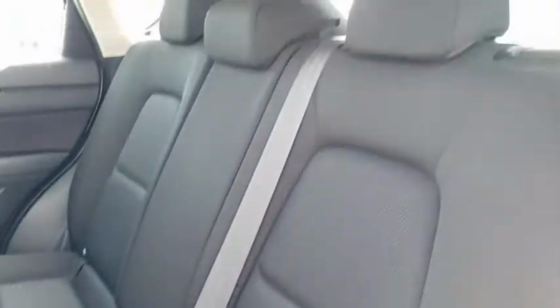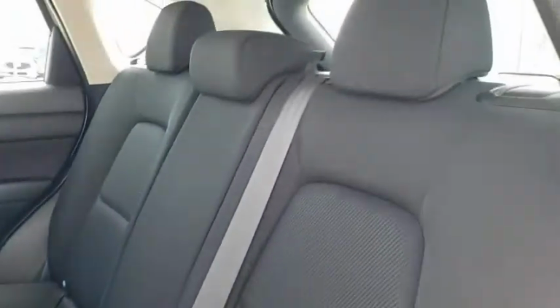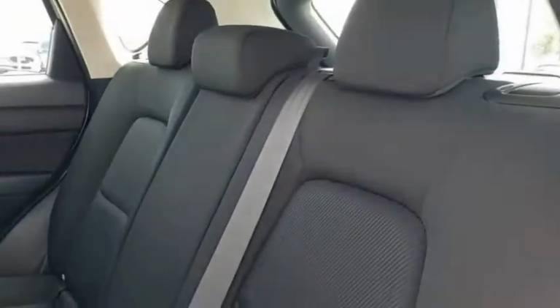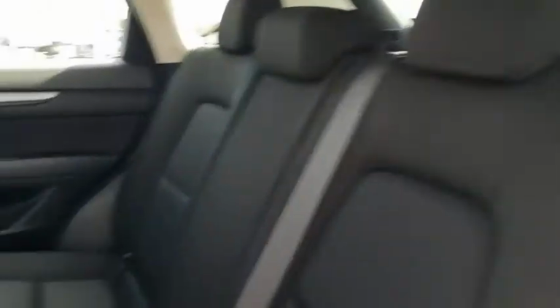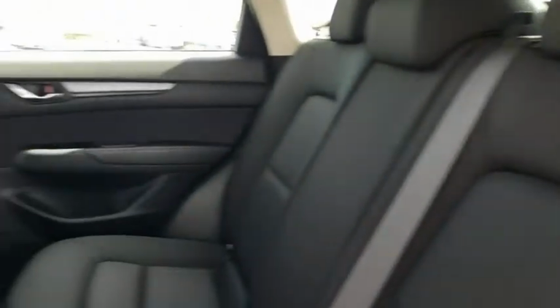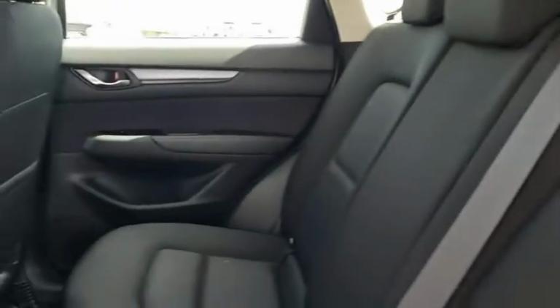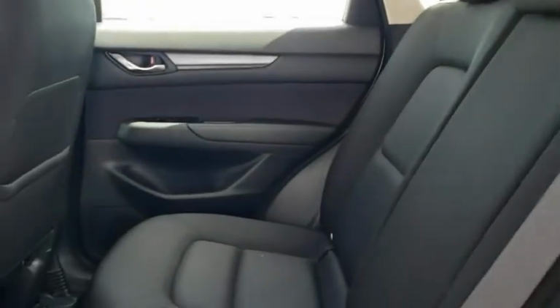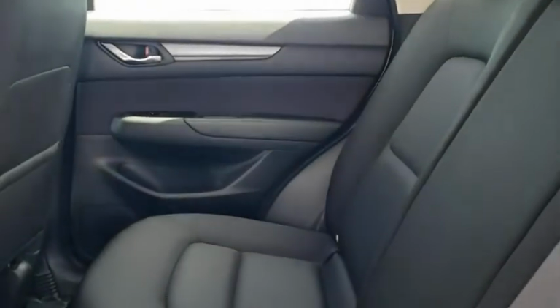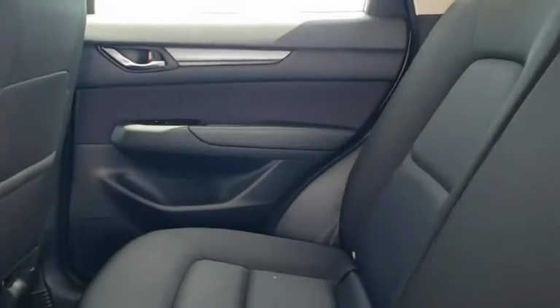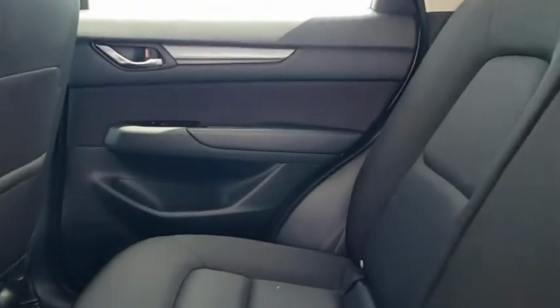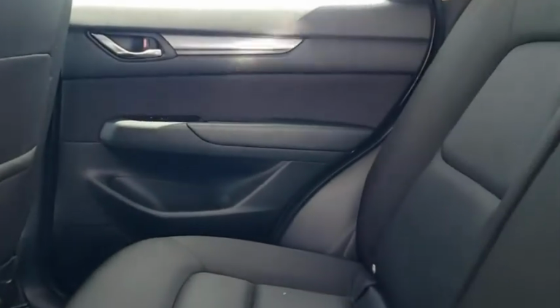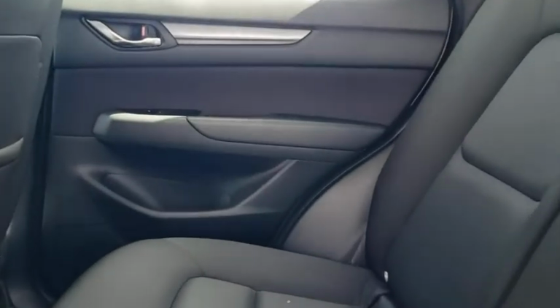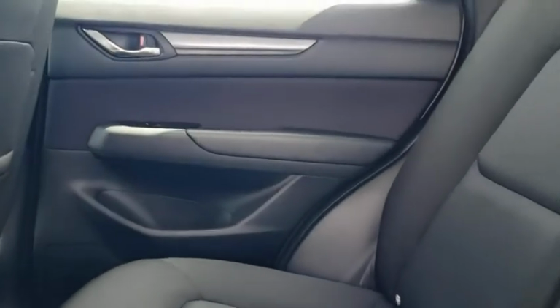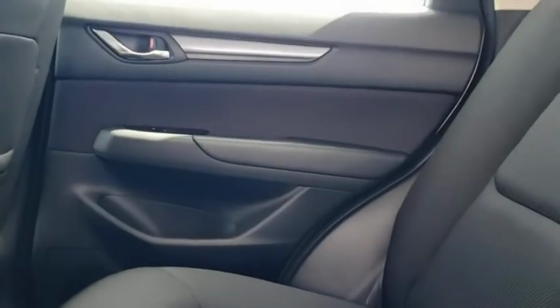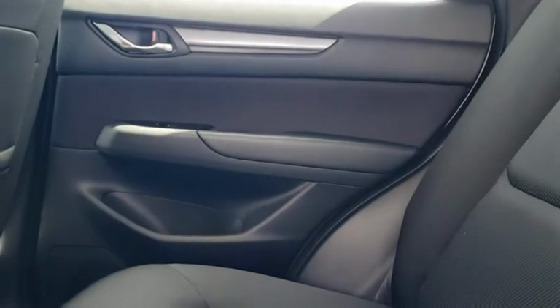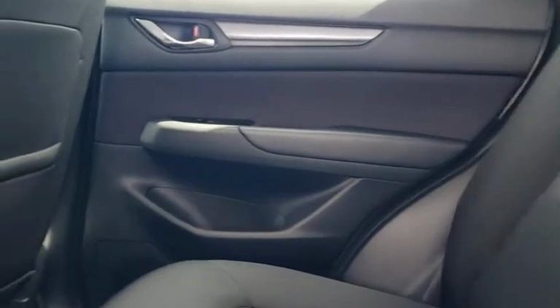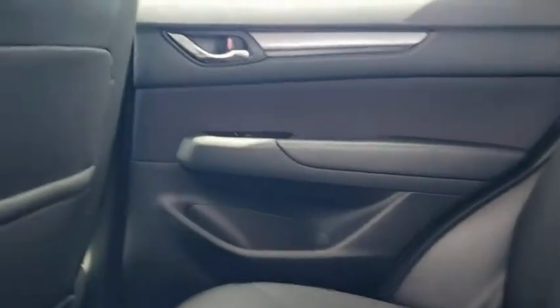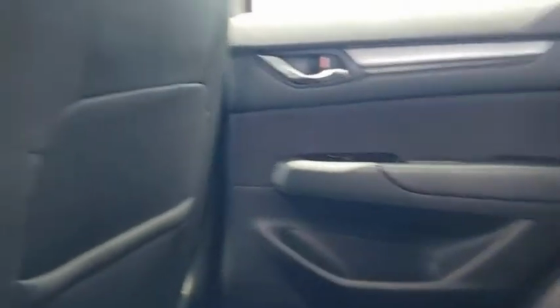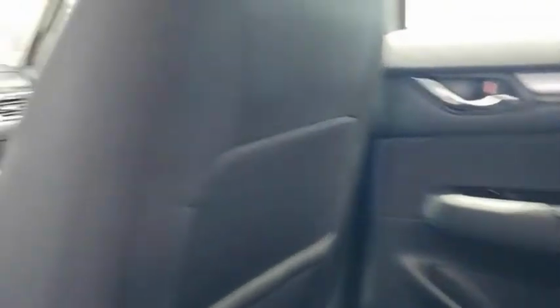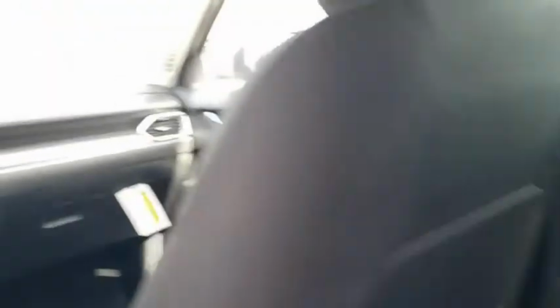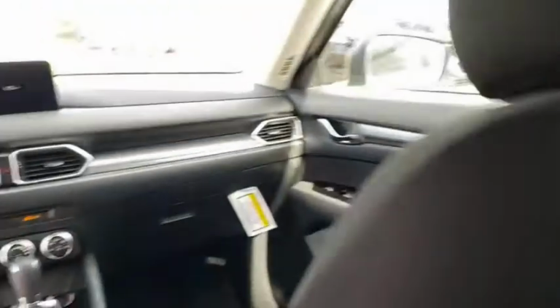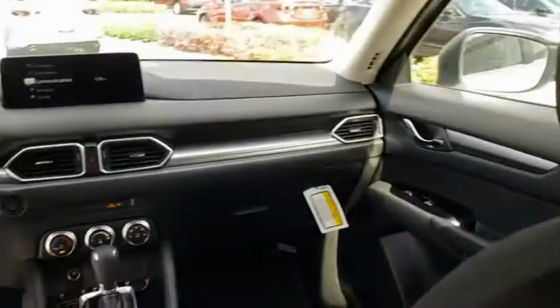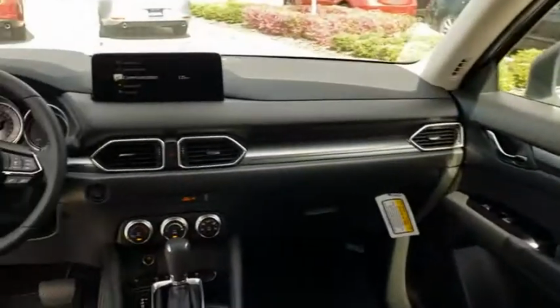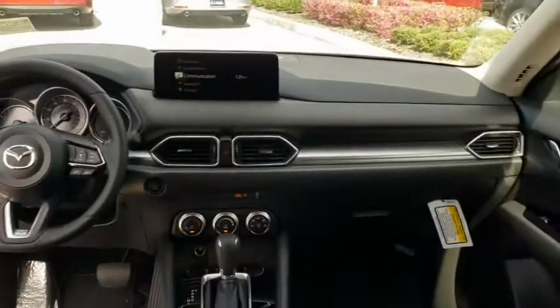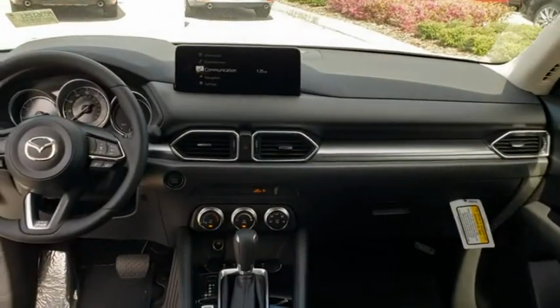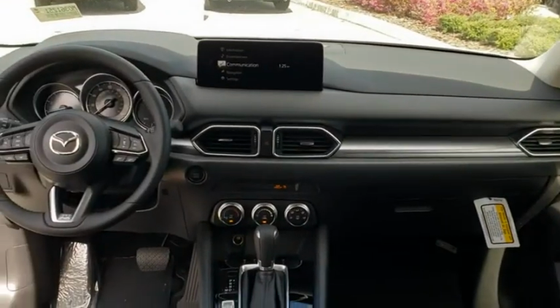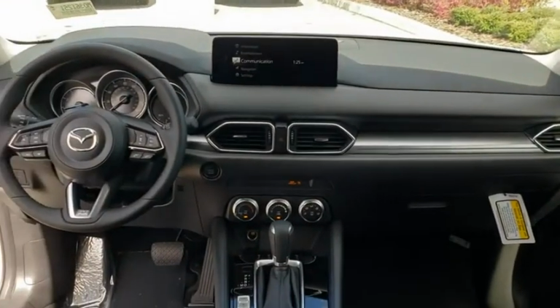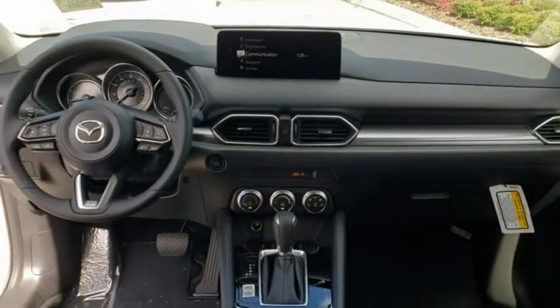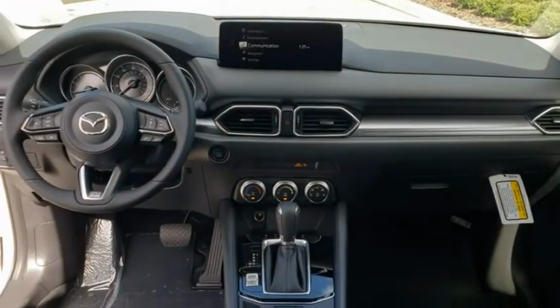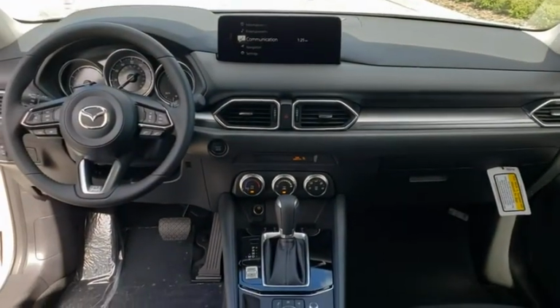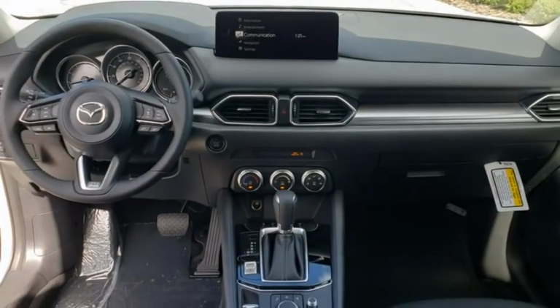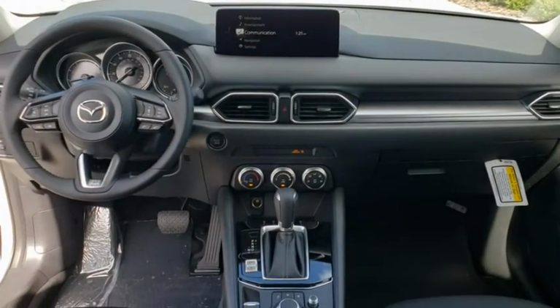Panic alarm, remote keyless entry, front bucket seats, front reading lamps, cloth seat trim, rear window wiper, driver vanity mirror.